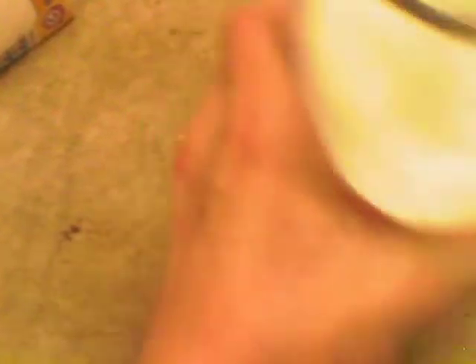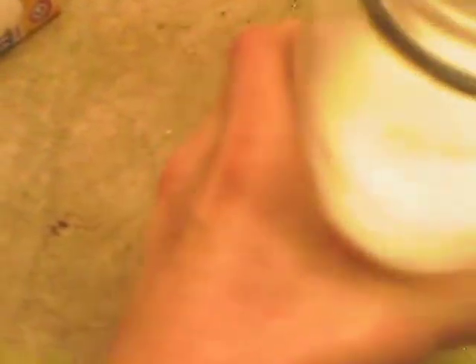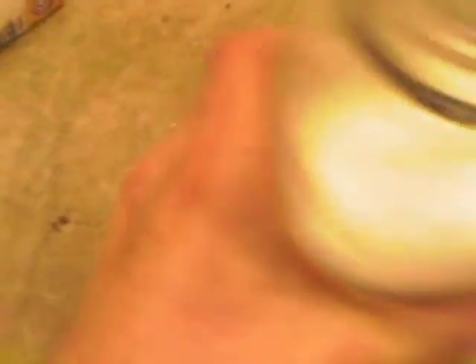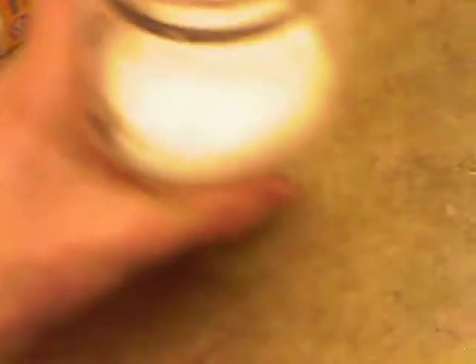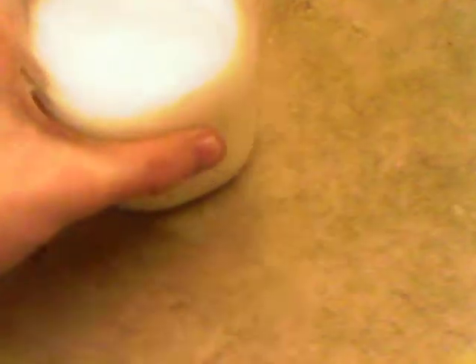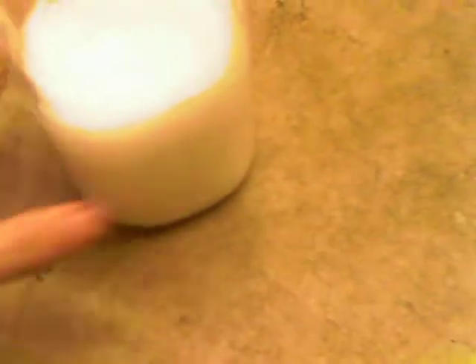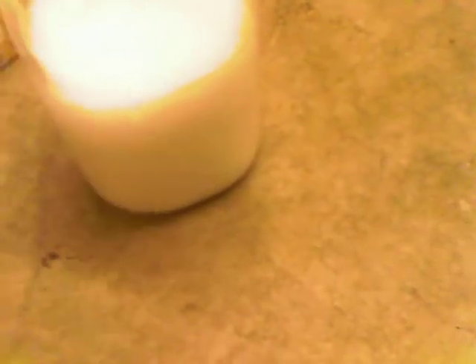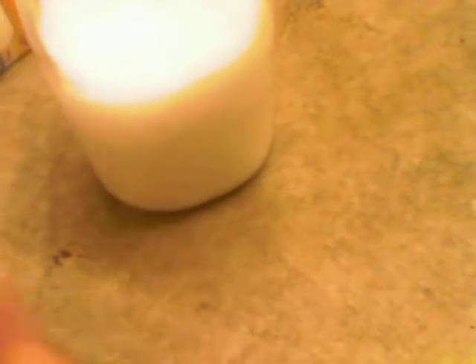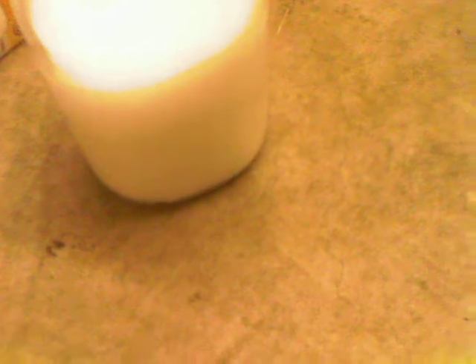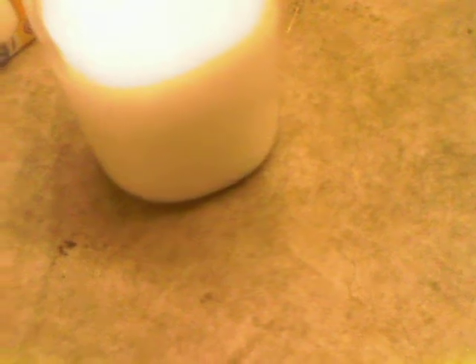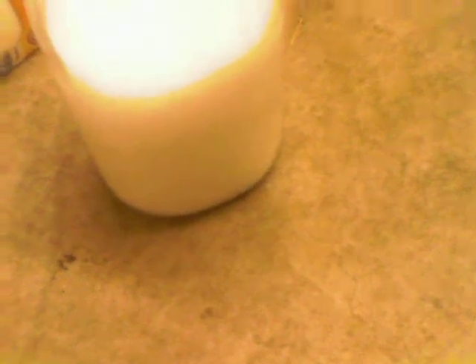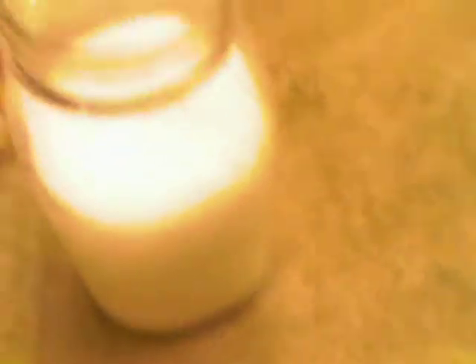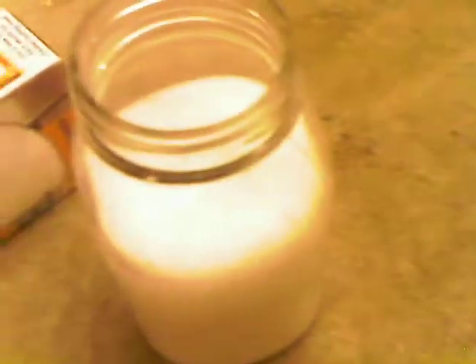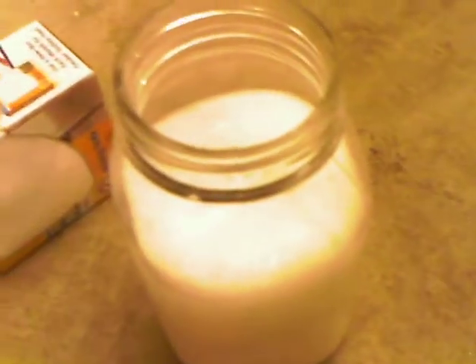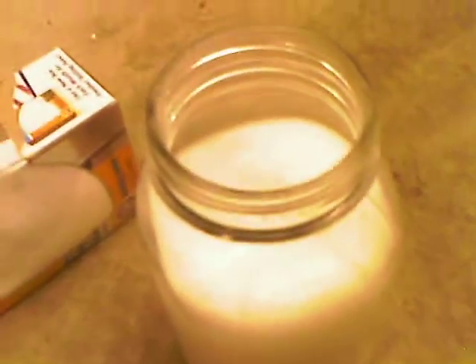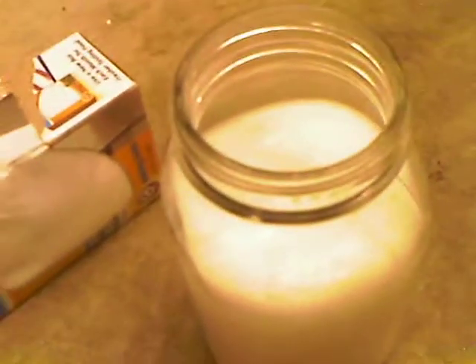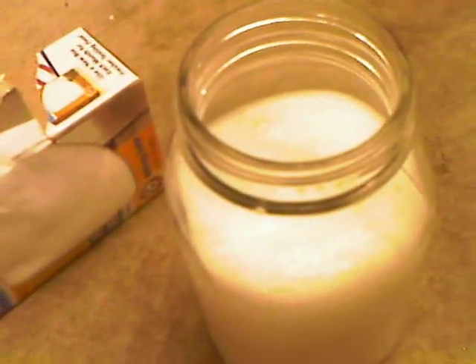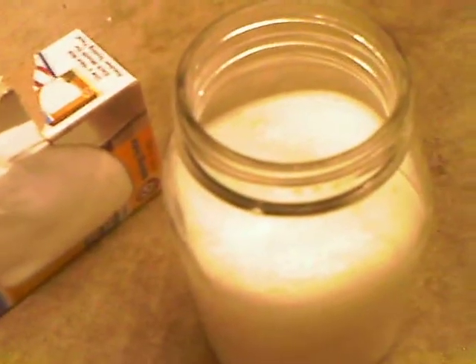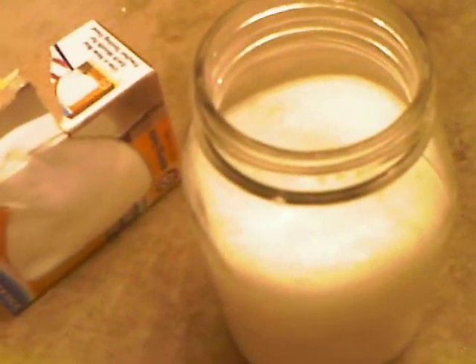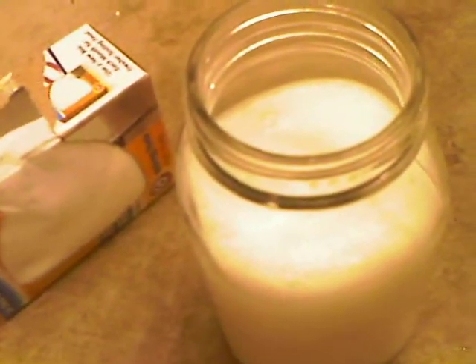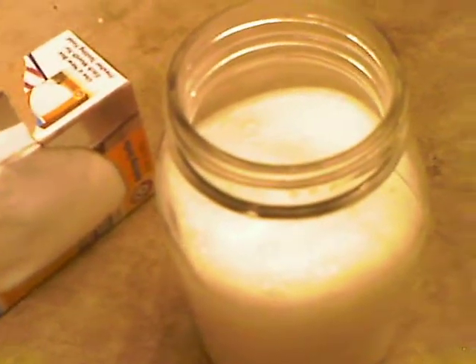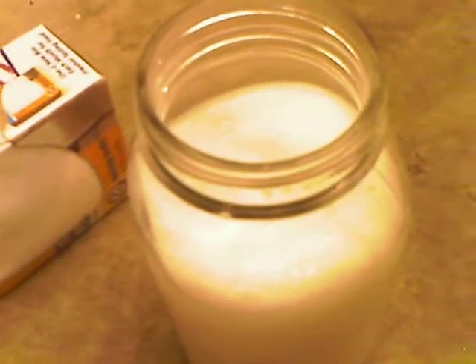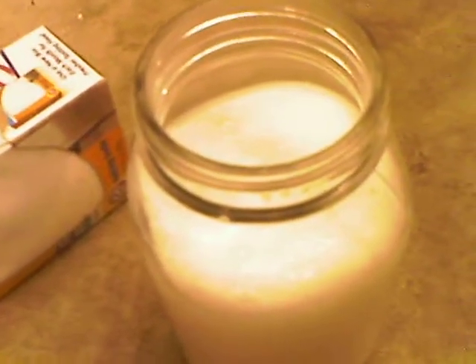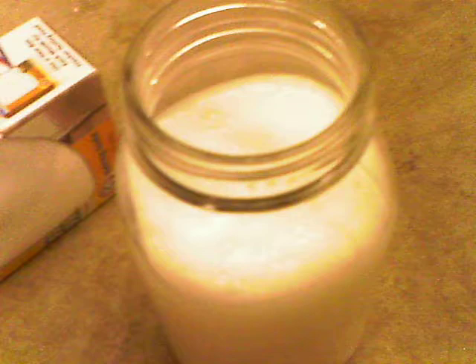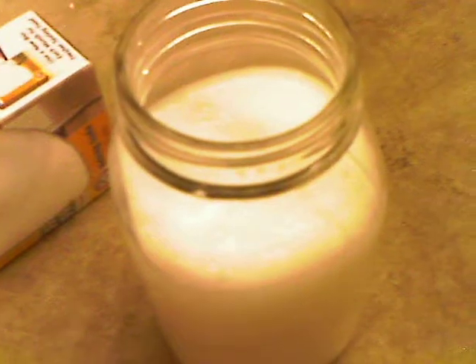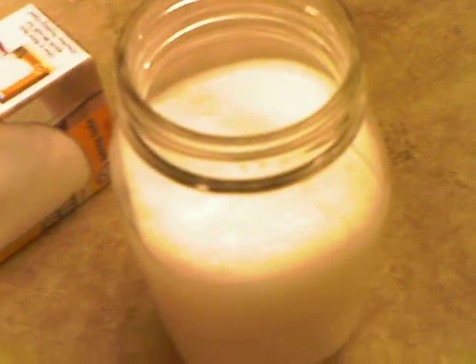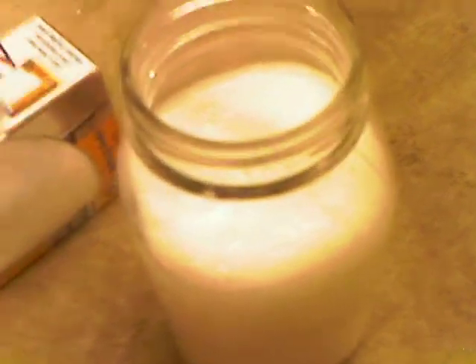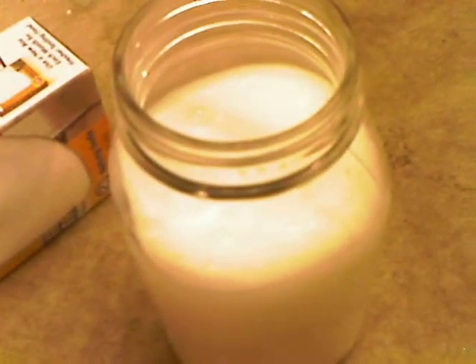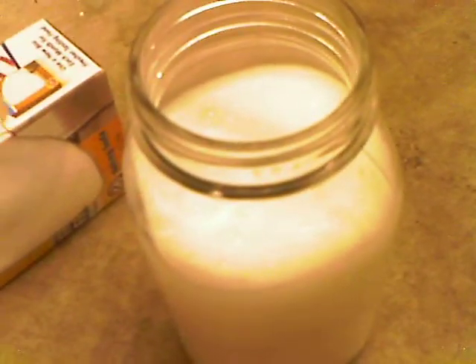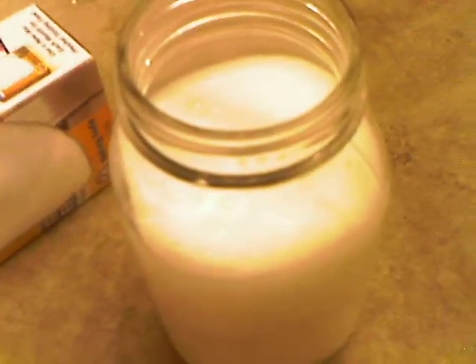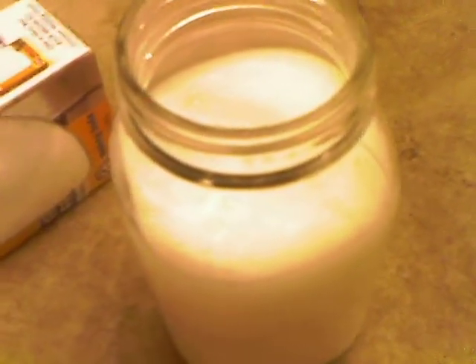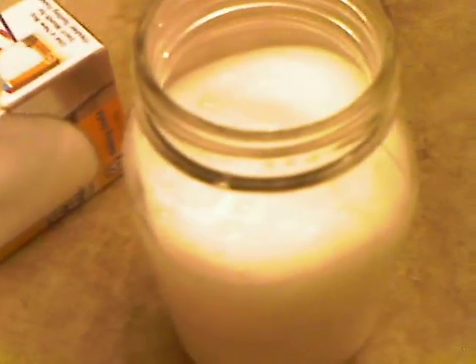It's a gel-like compound. Make sure you have a tall container when you do this. It's a very high viscosity.